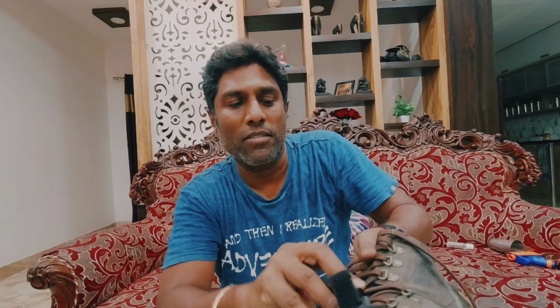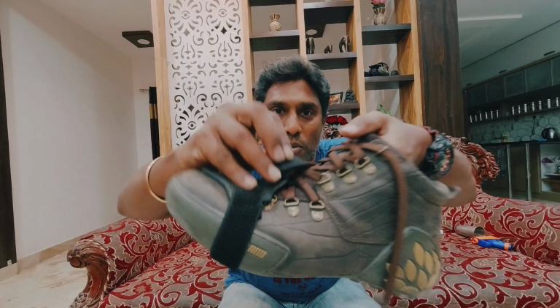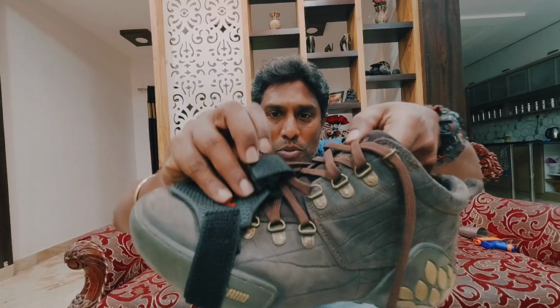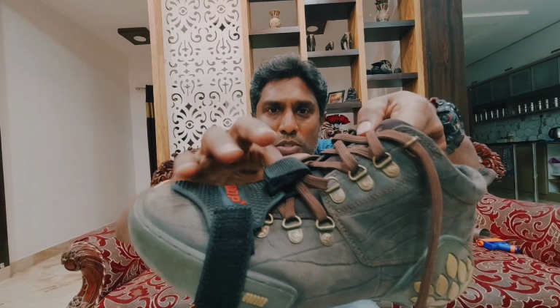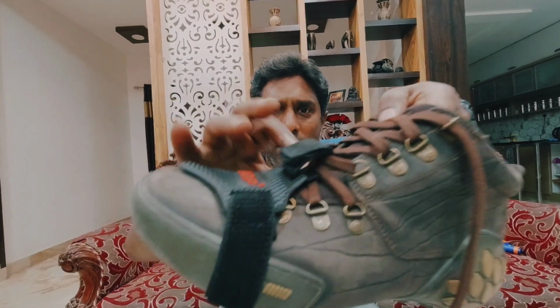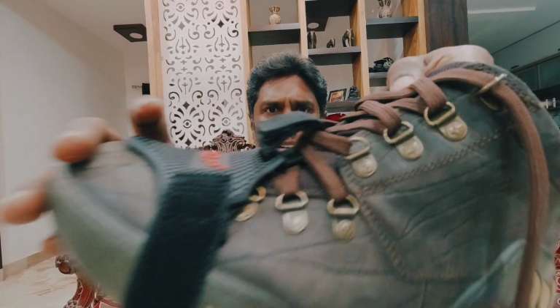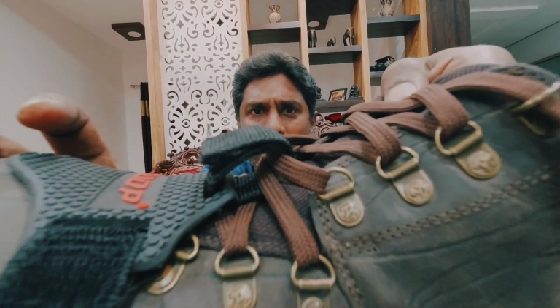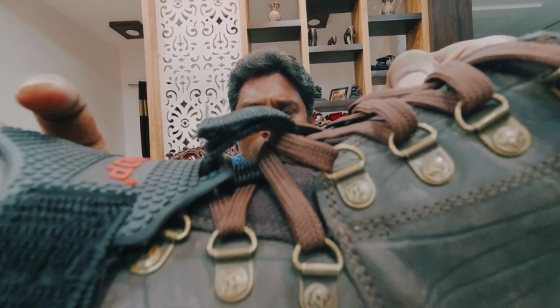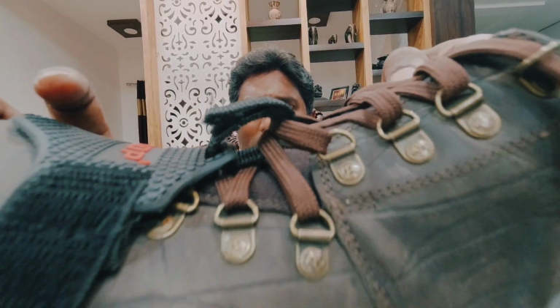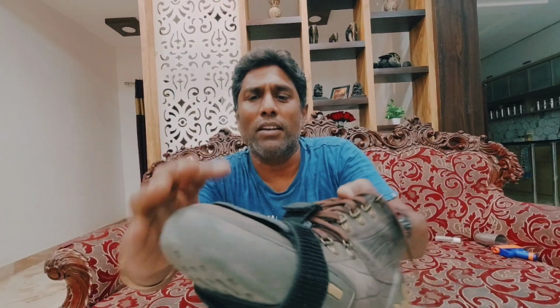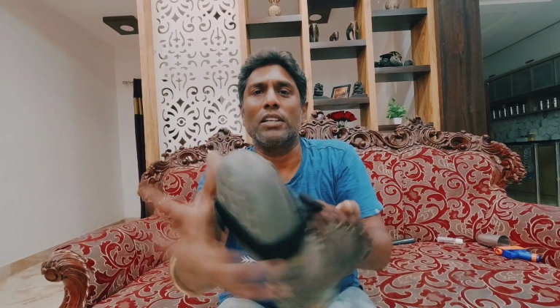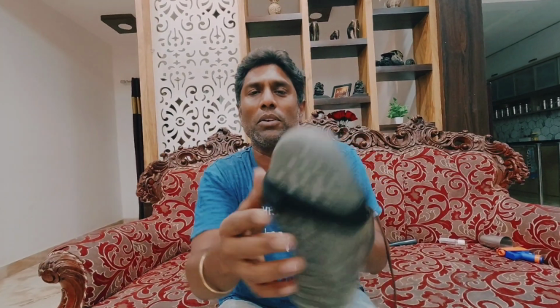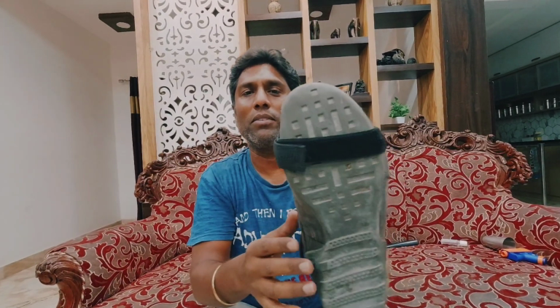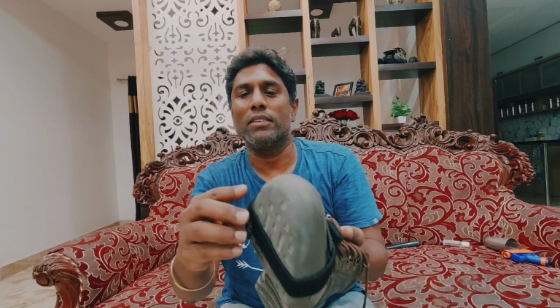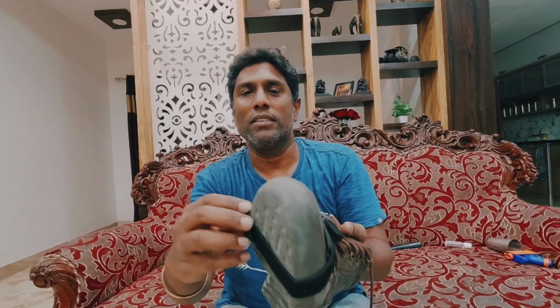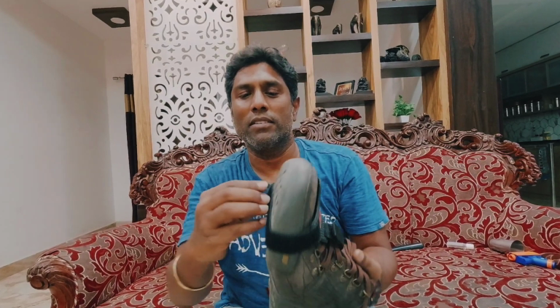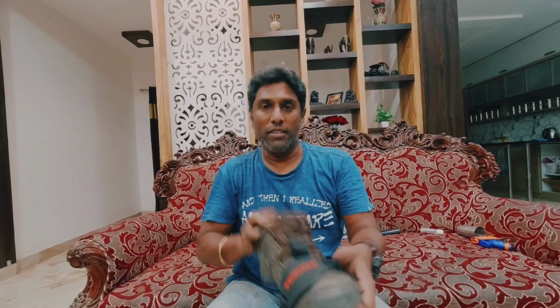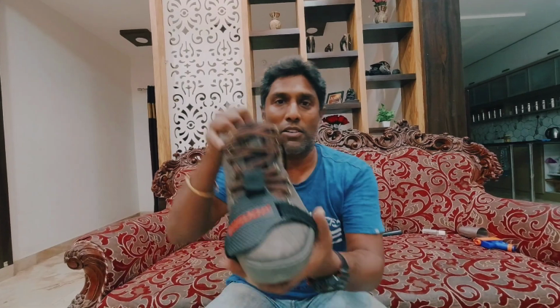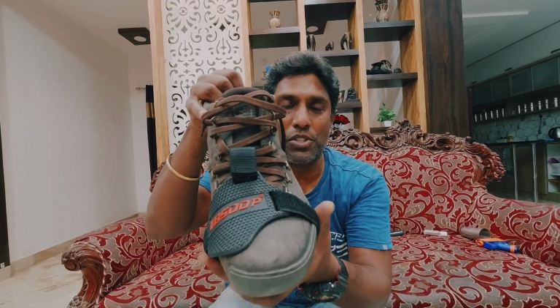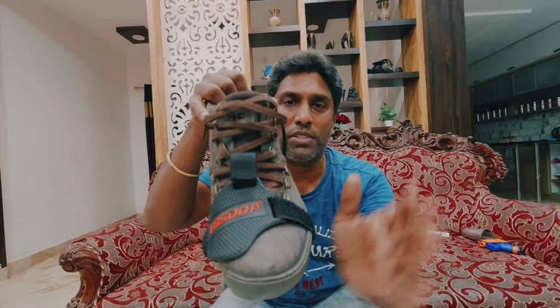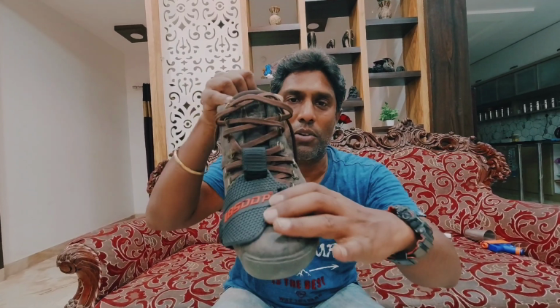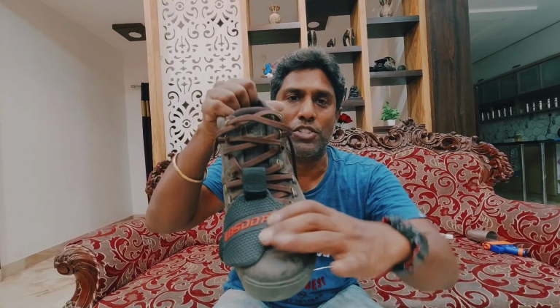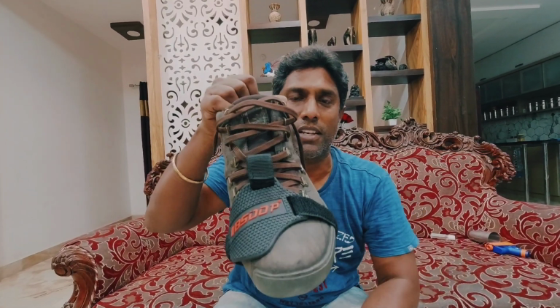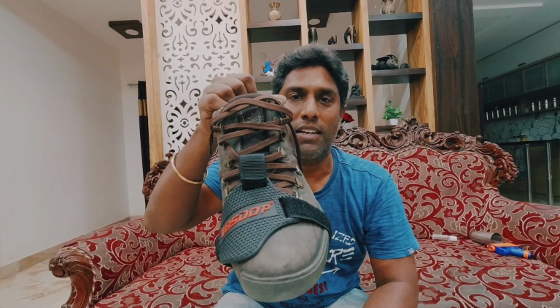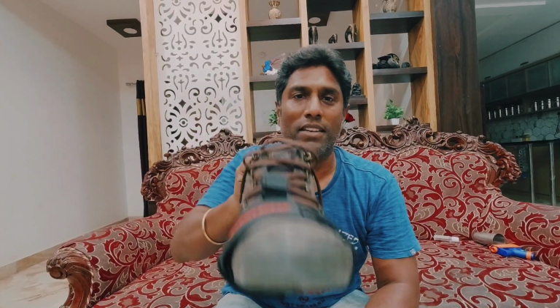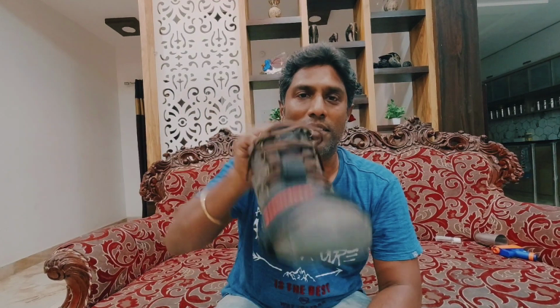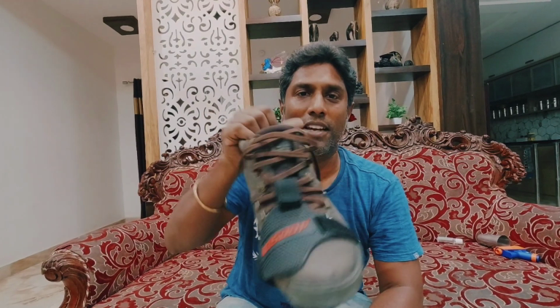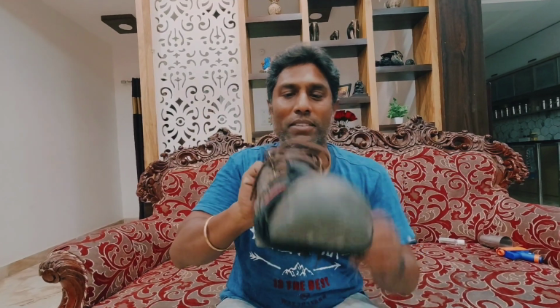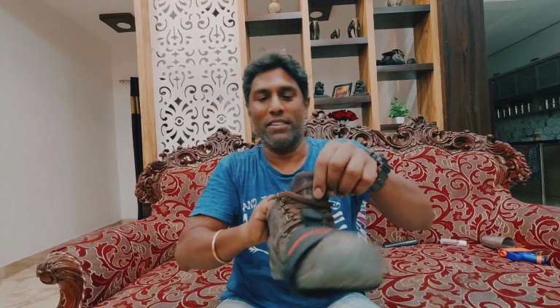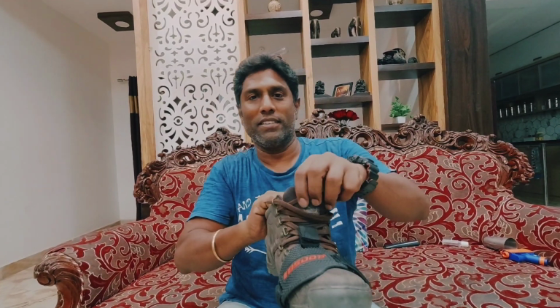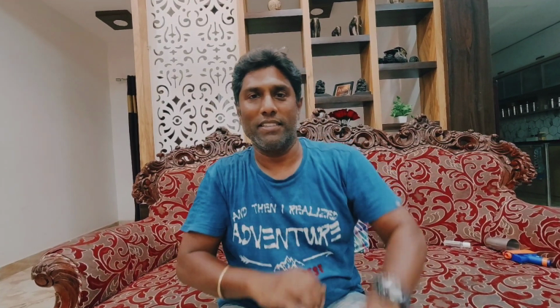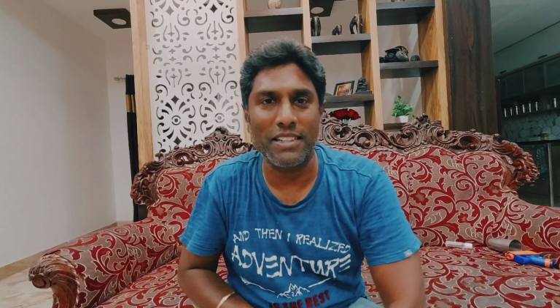Go through this one — now it's secure. Now your shoe is secure to change the gear. That's it.